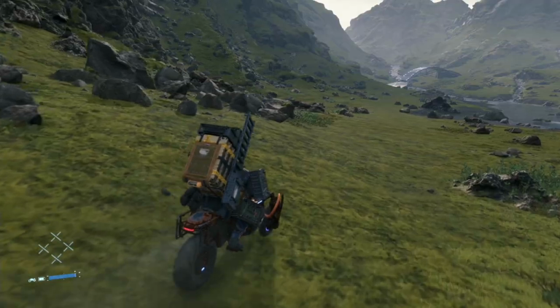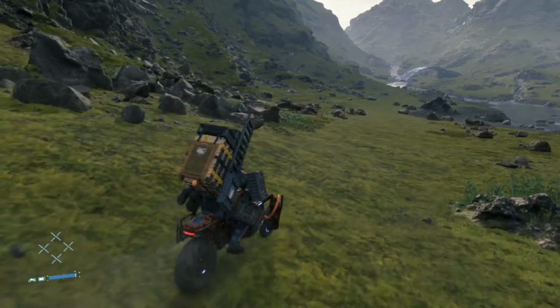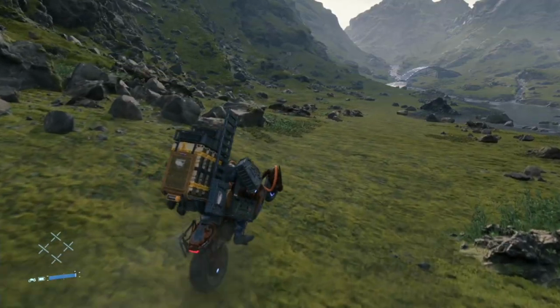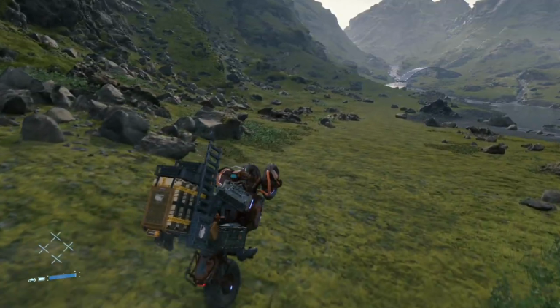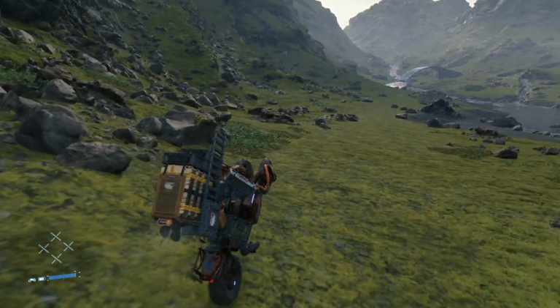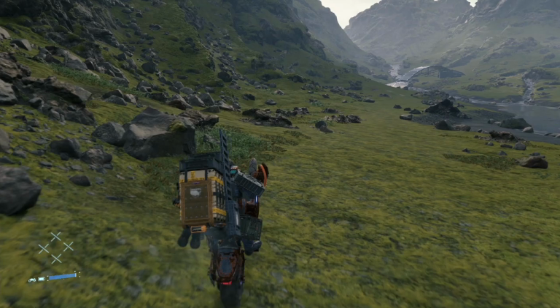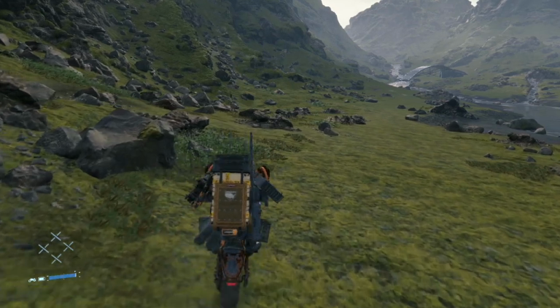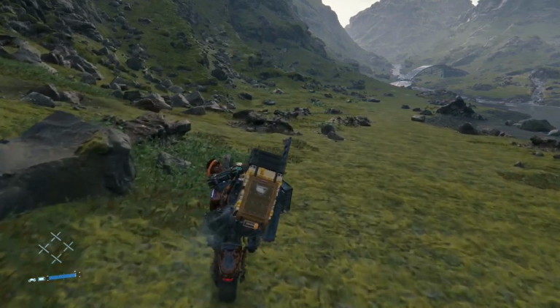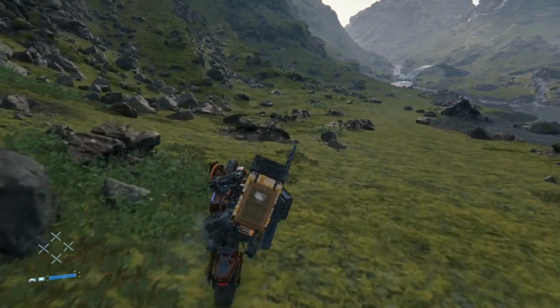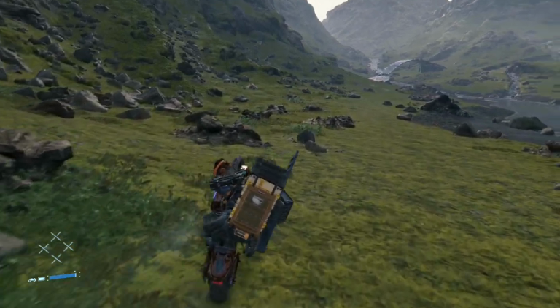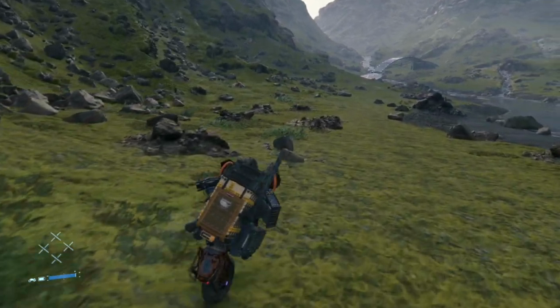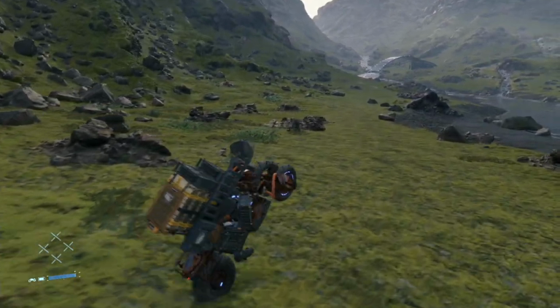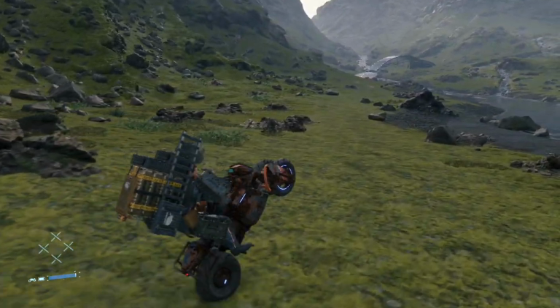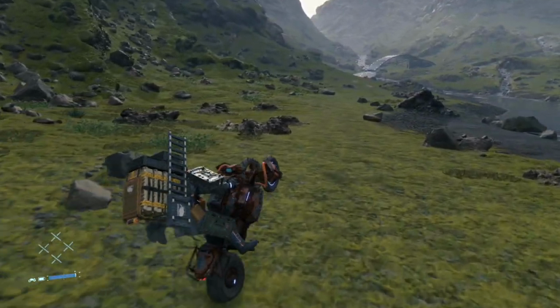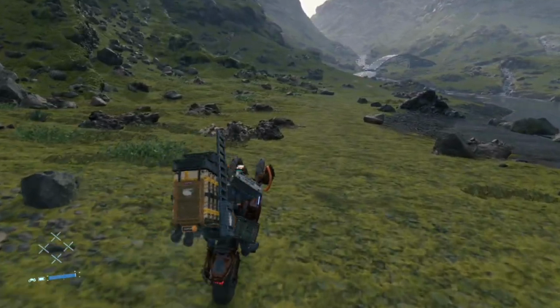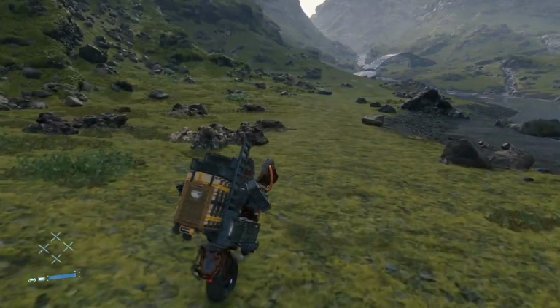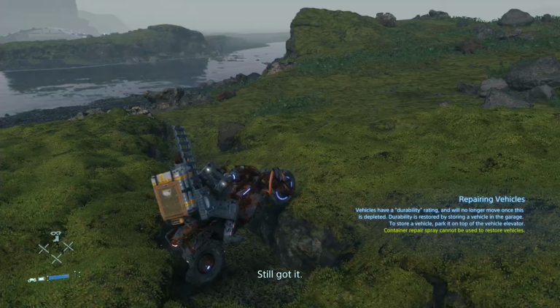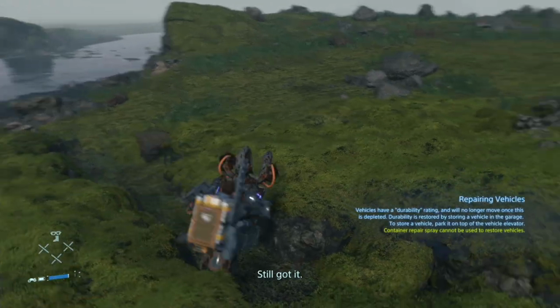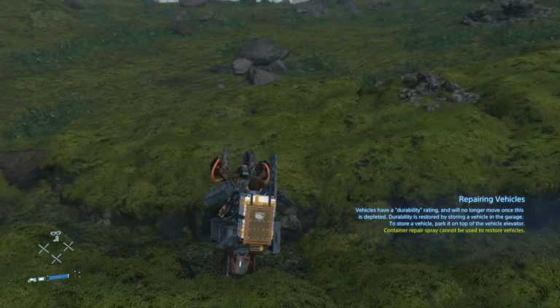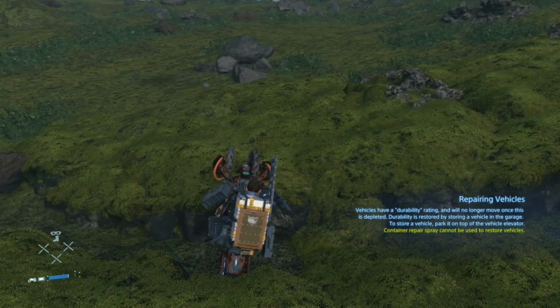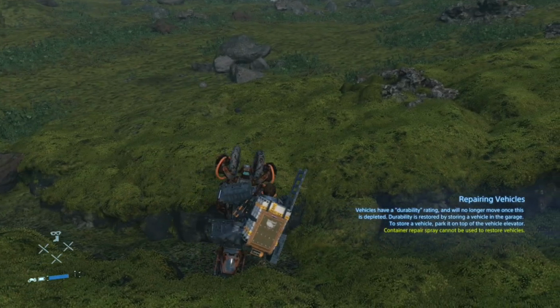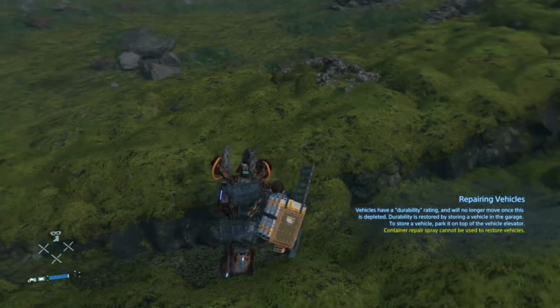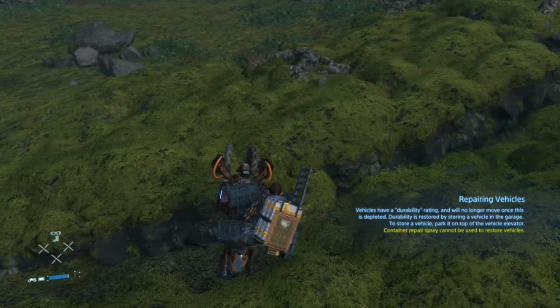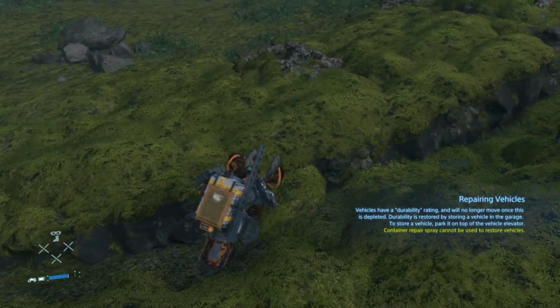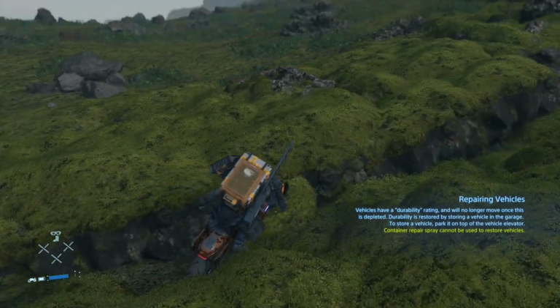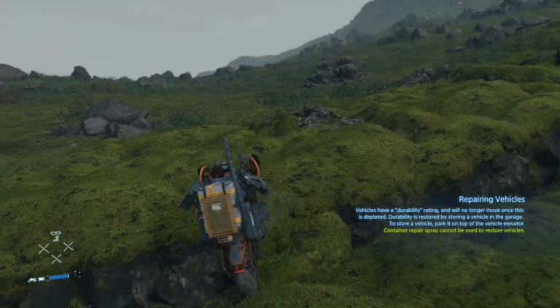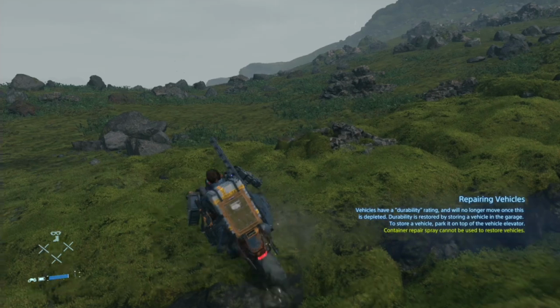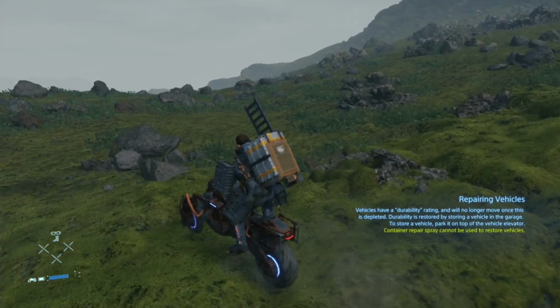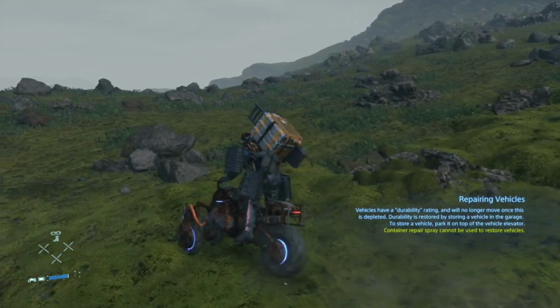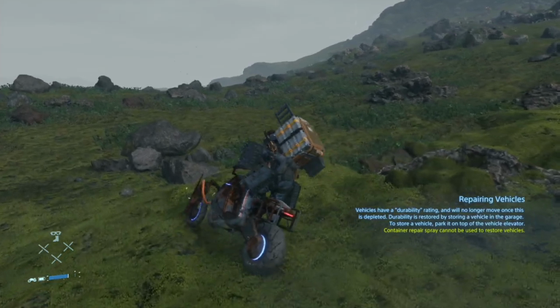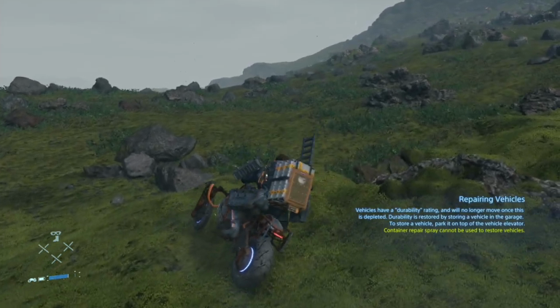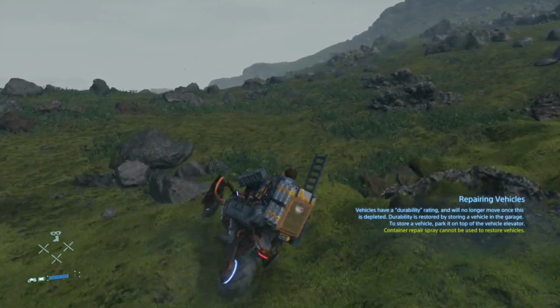If you hold back while driving the reverse trike, you can do a wheelie. A fancy trick at first, but performing a wheelie can help you maneuver over rocks and rough terrain when you're stuck.